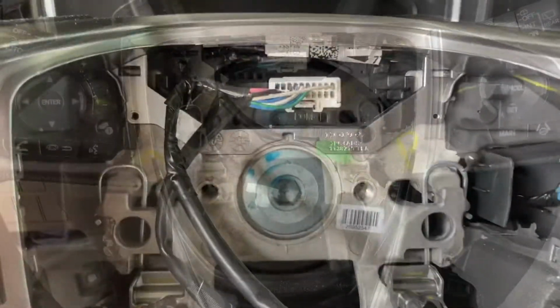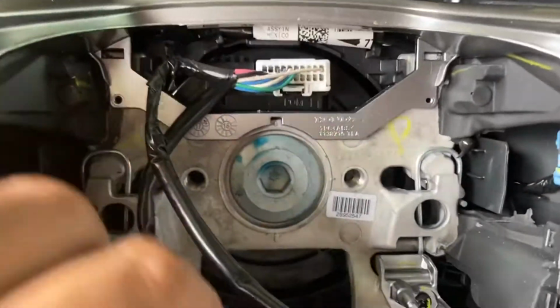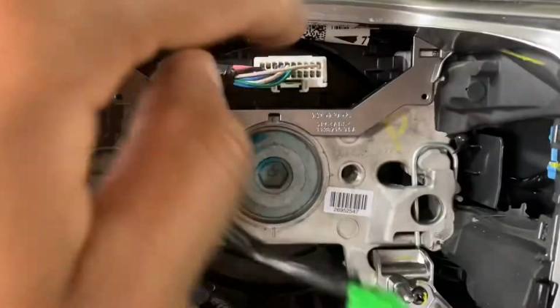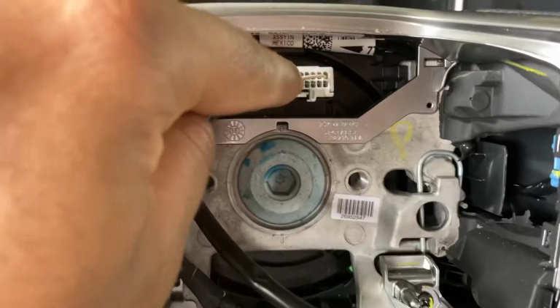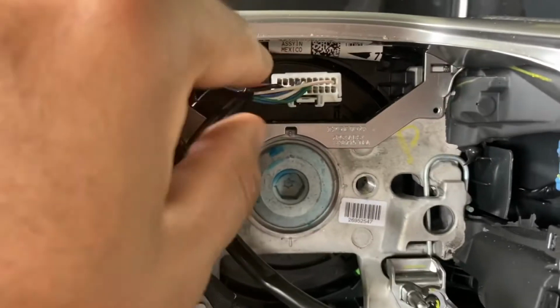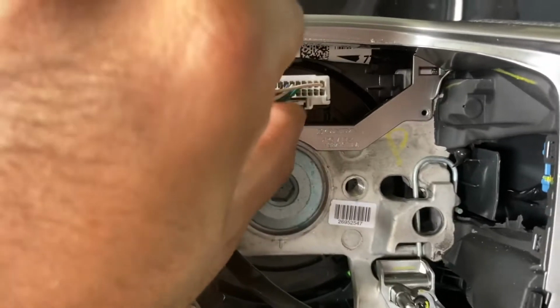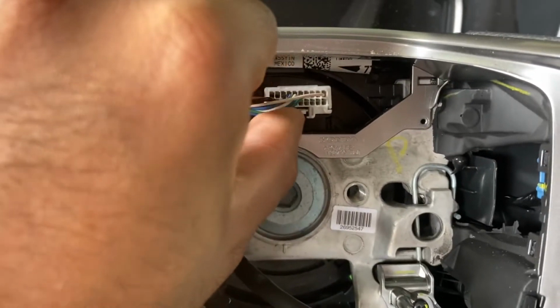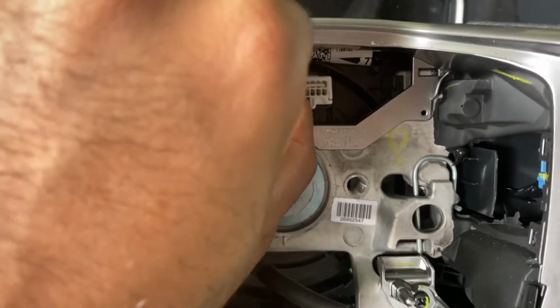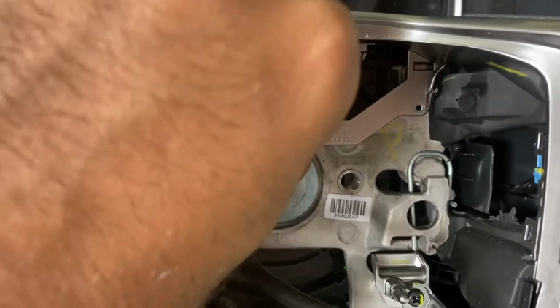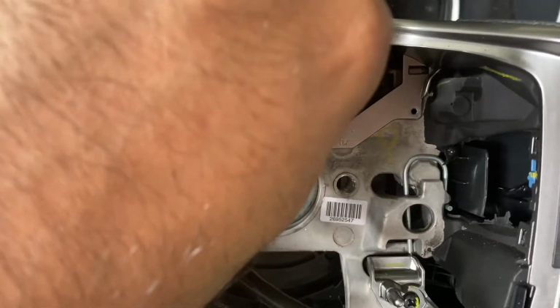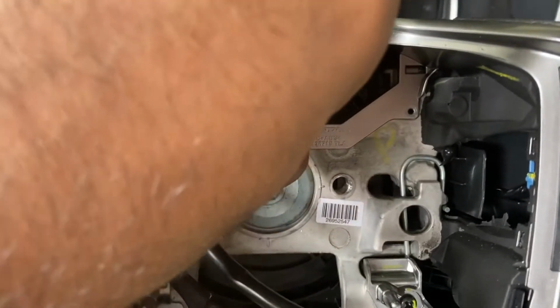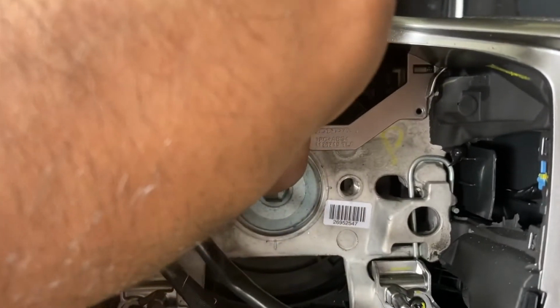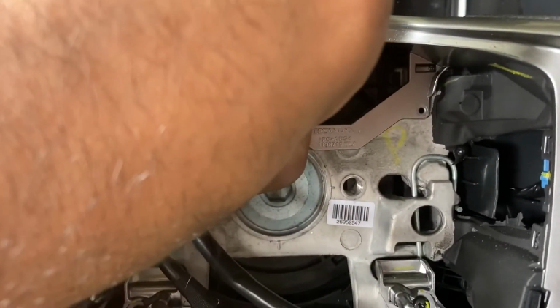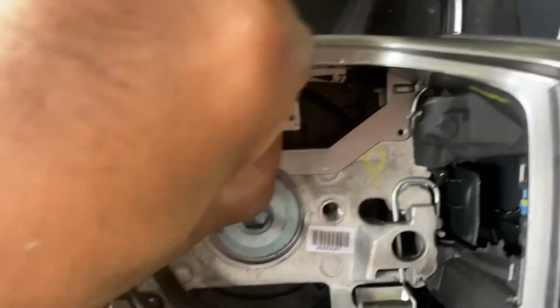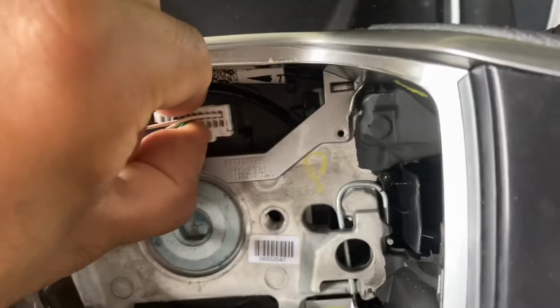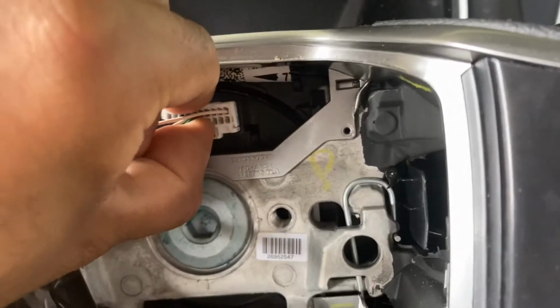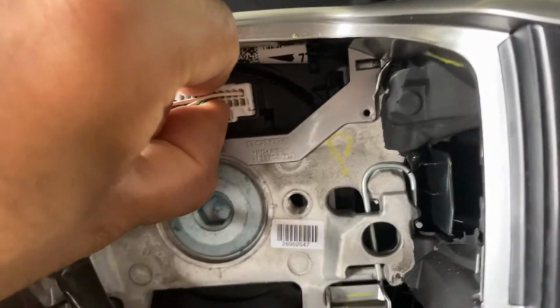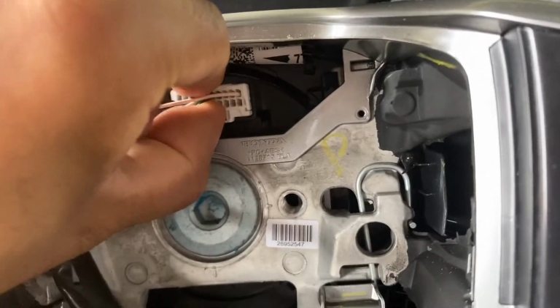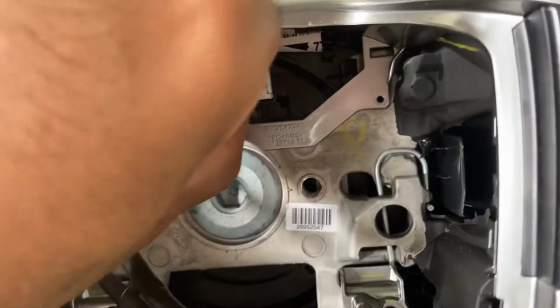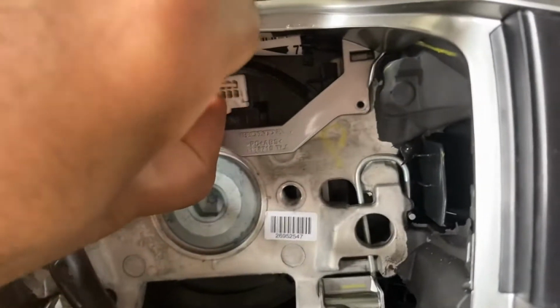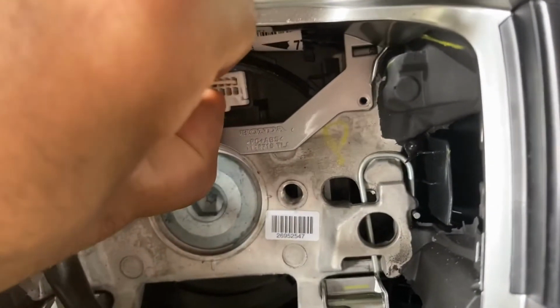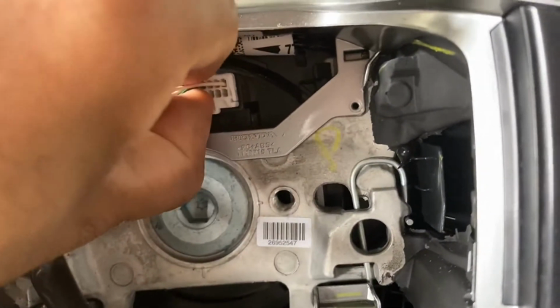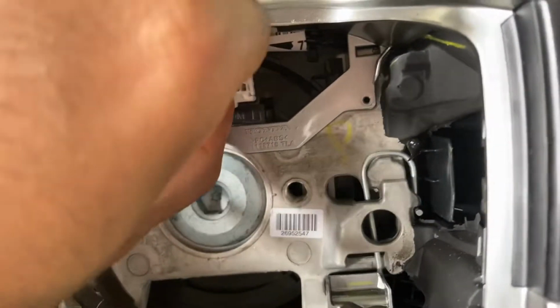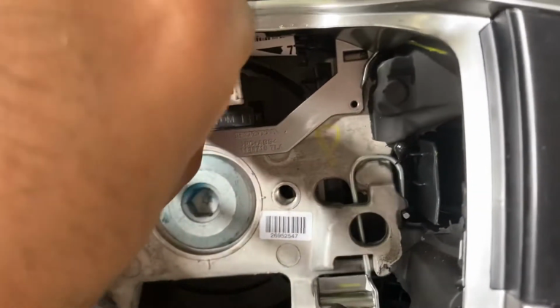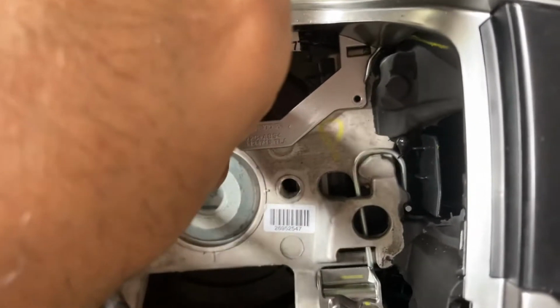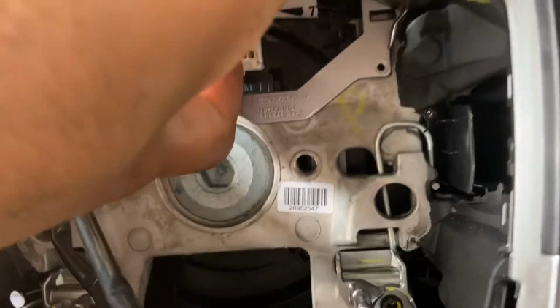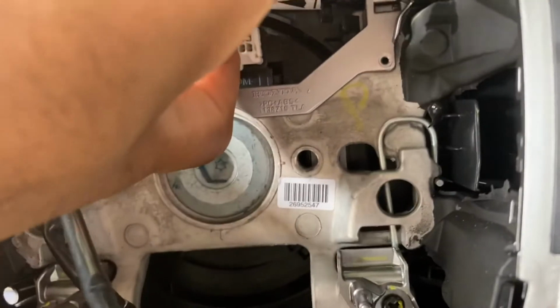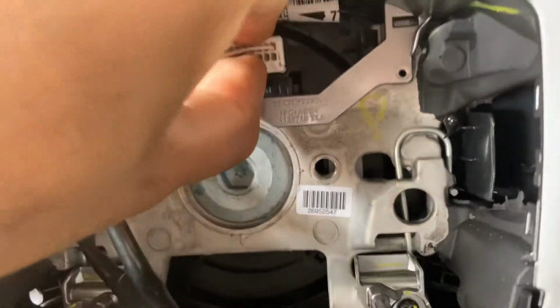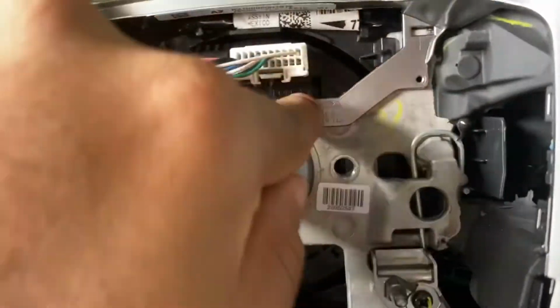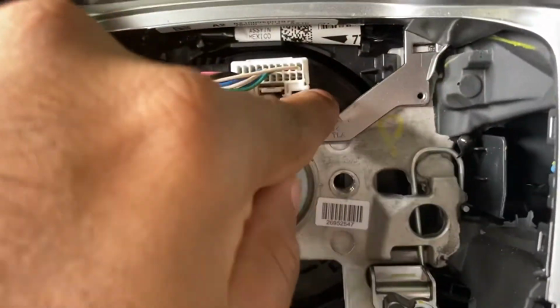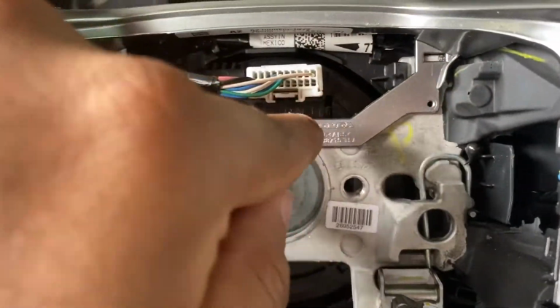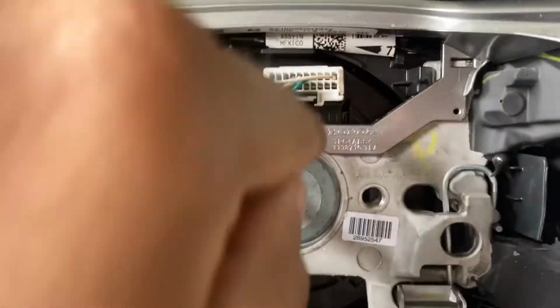Next, we're gonna unplug this white clip right here. There's a tab — push it on the bottom and pull it out. These are all pretty tight. This is attached to your clock spring too, so I'm gonna use both hands to get that.